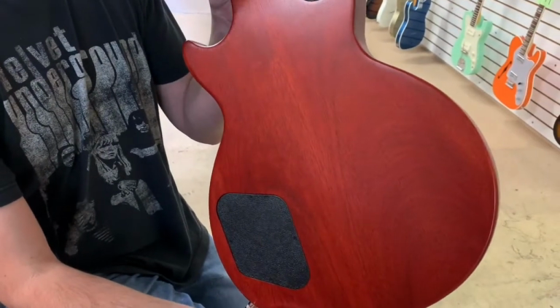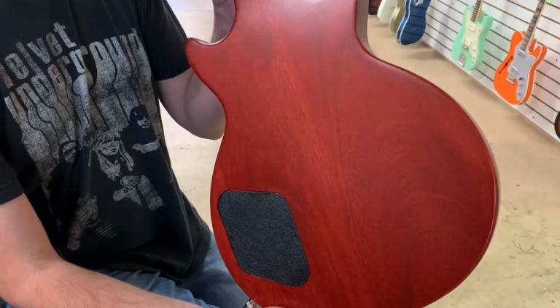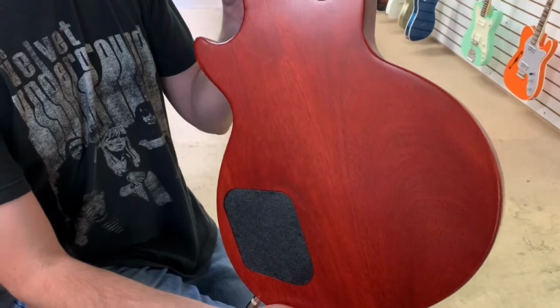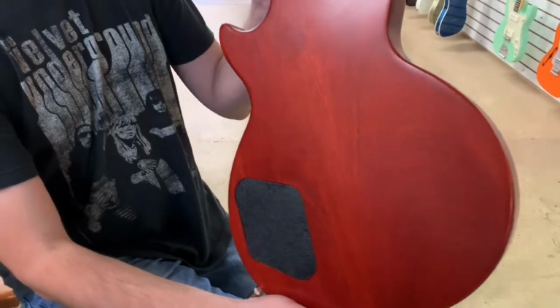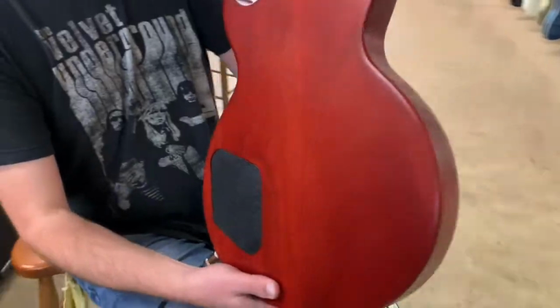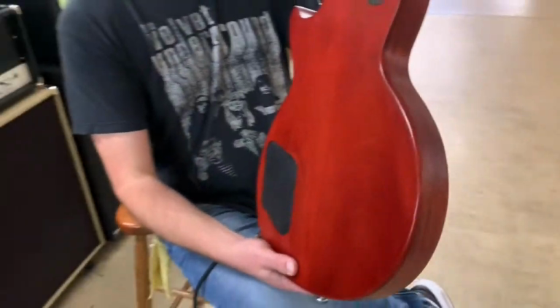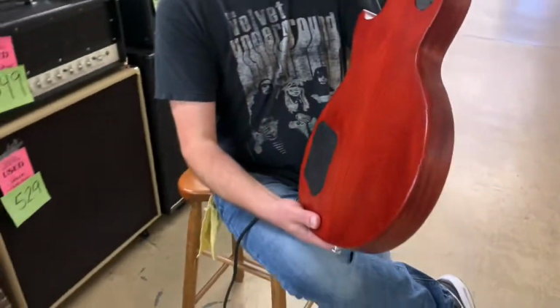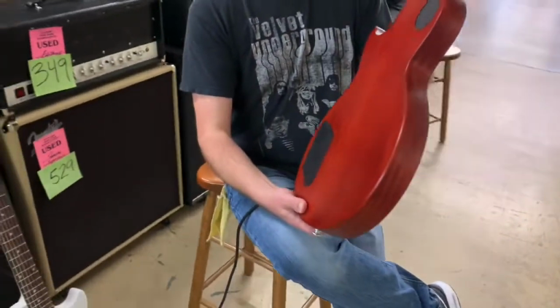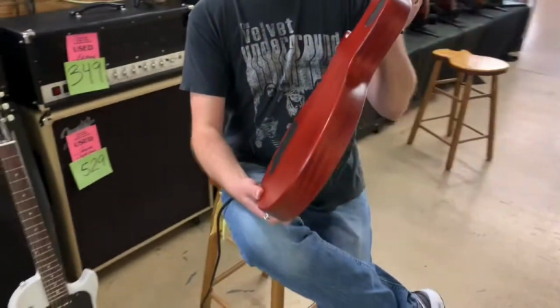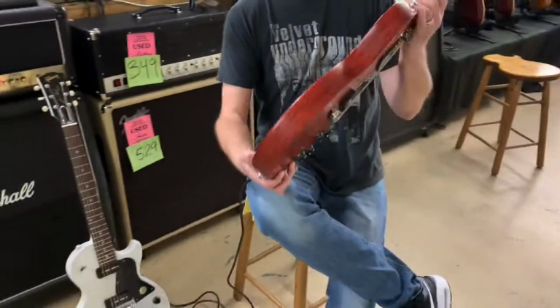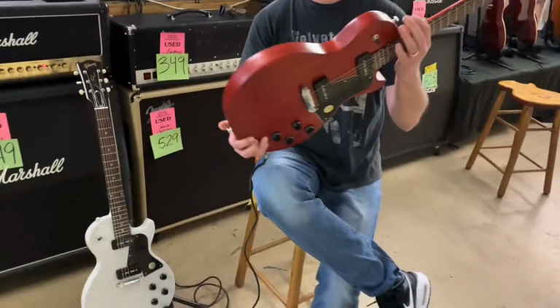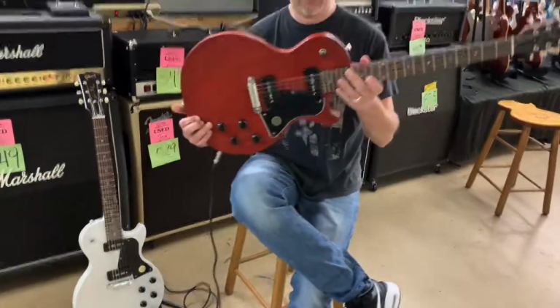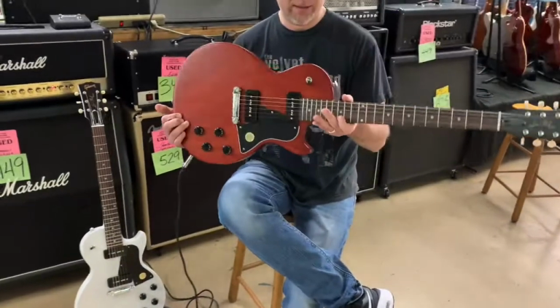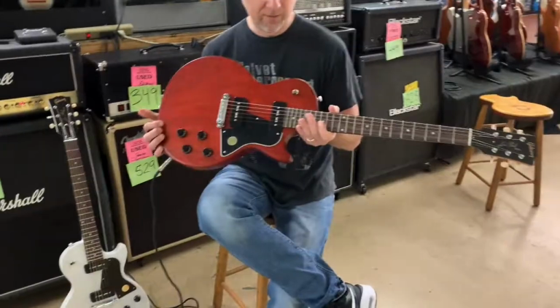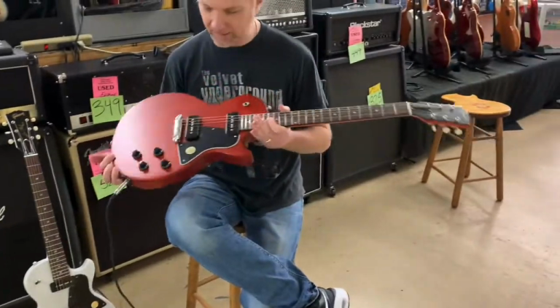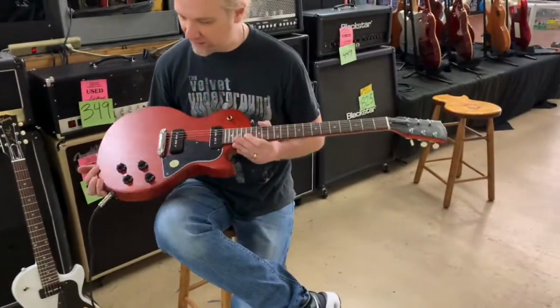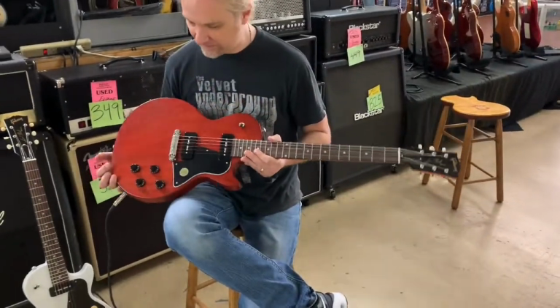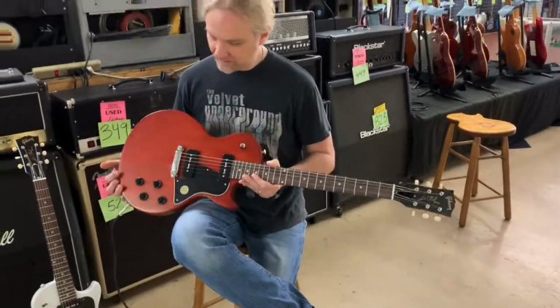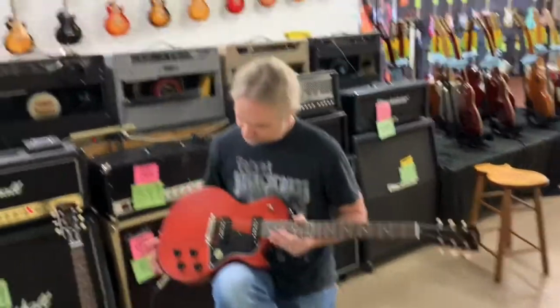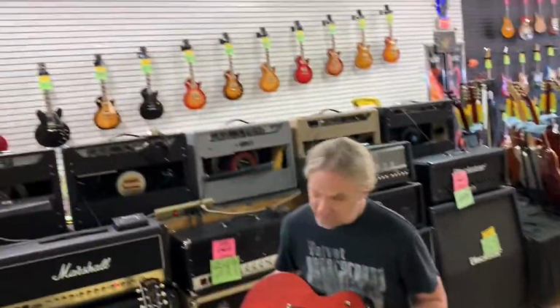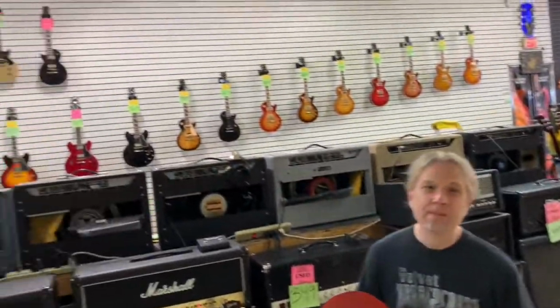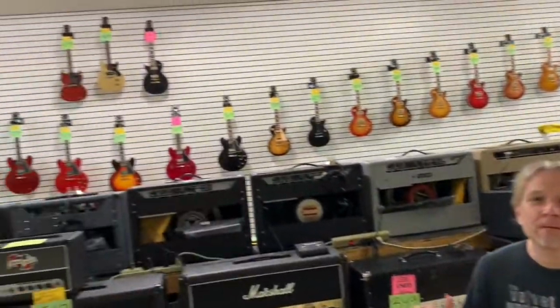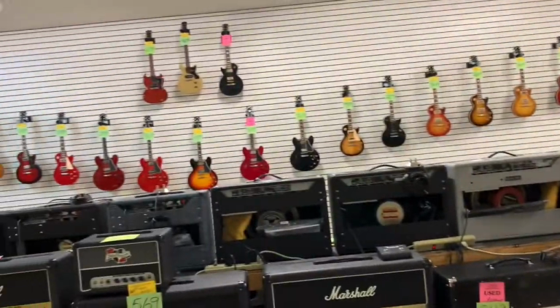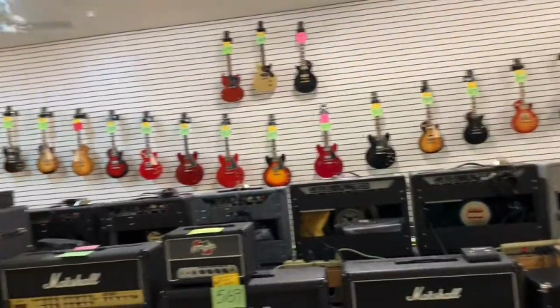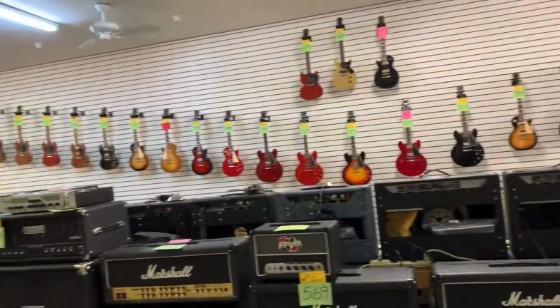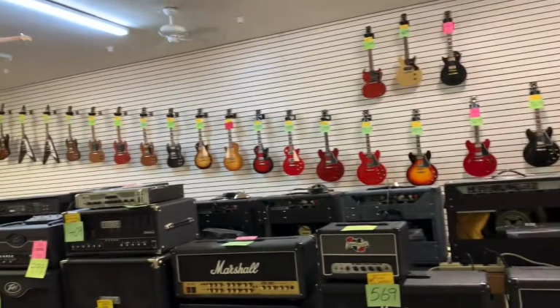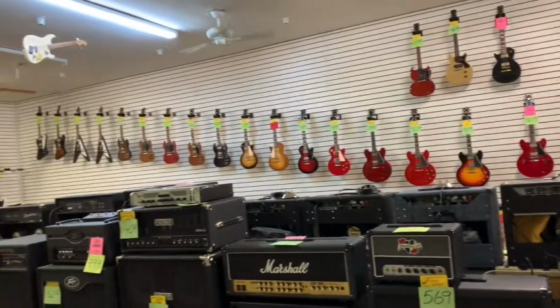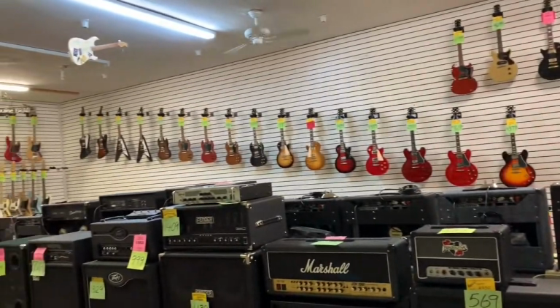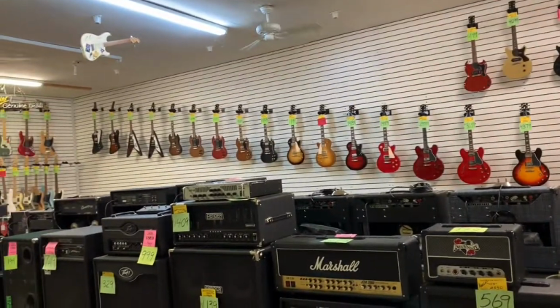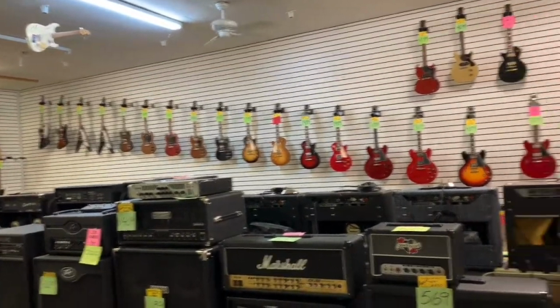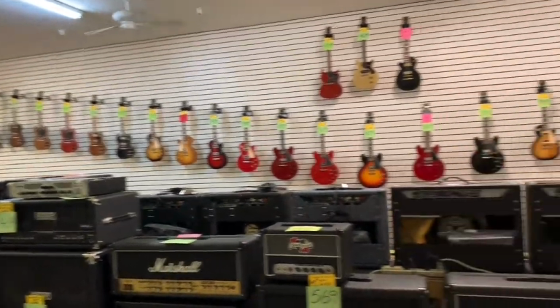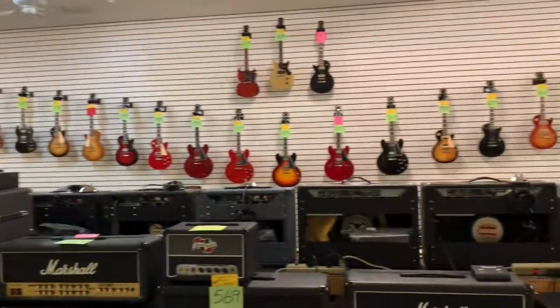Gibson's doing some great things these days. These 2020s are spectacular — they've been rolling in and we're very excited to share them with you. As a matter of fact, take a quick look — they're all over the place. Gibson.